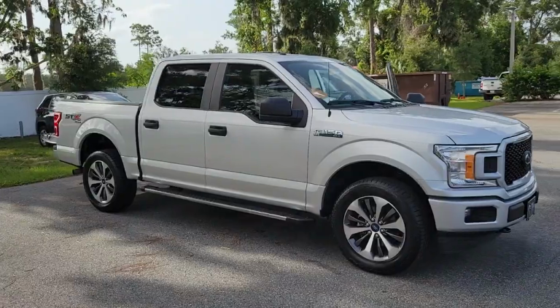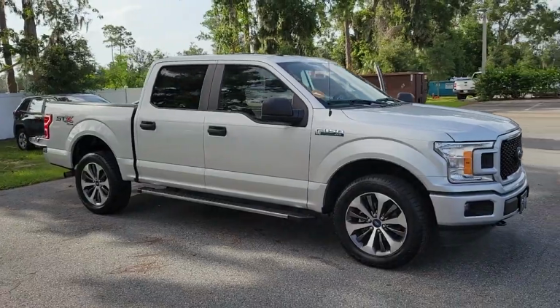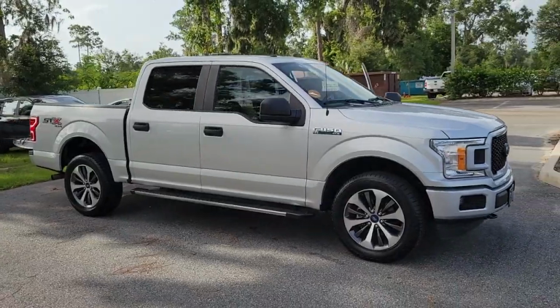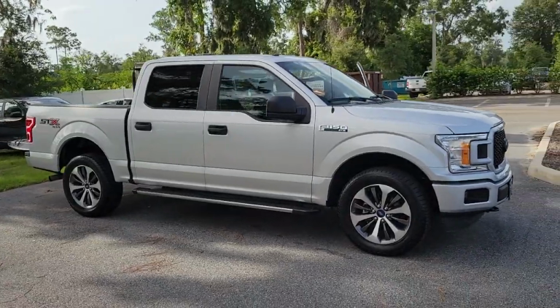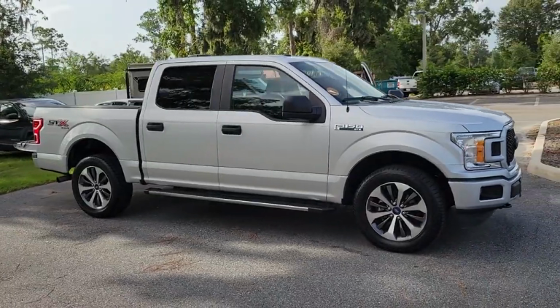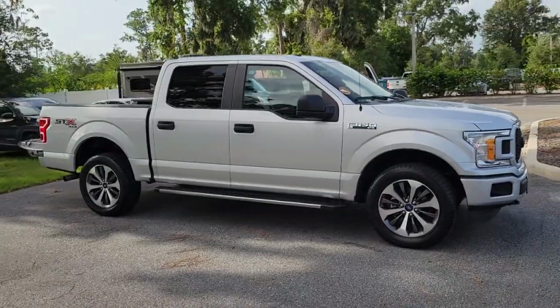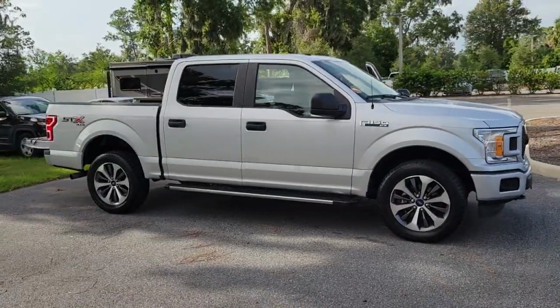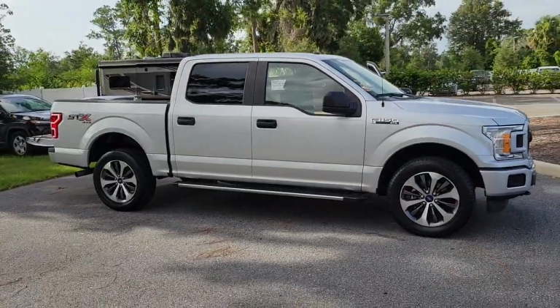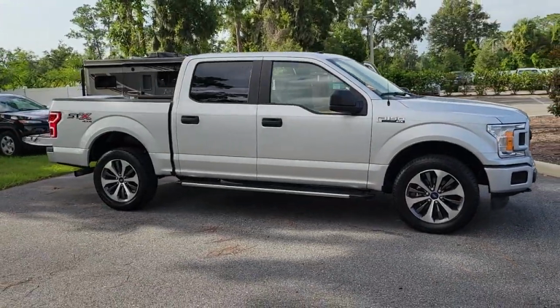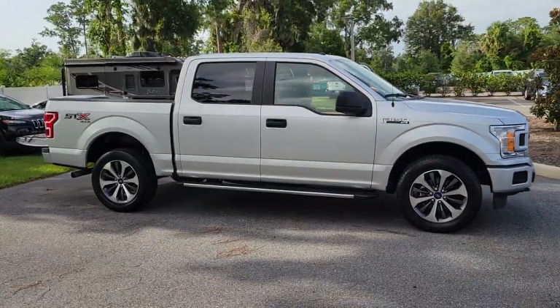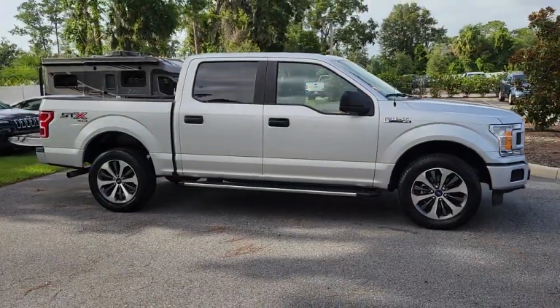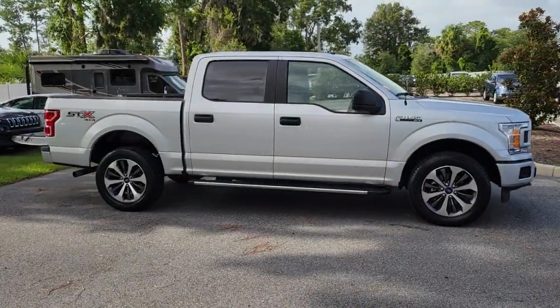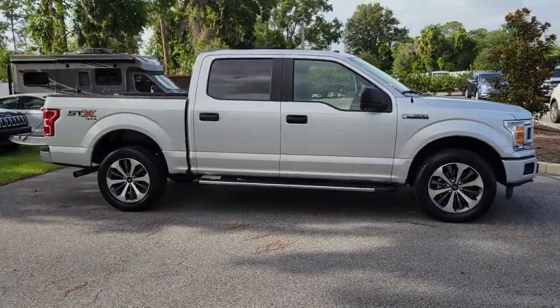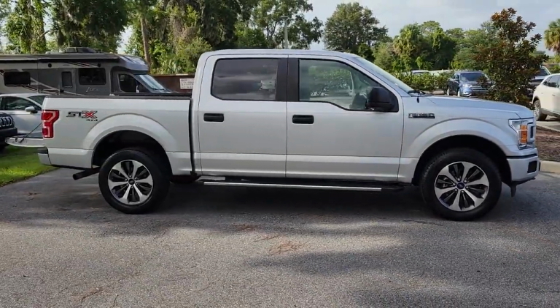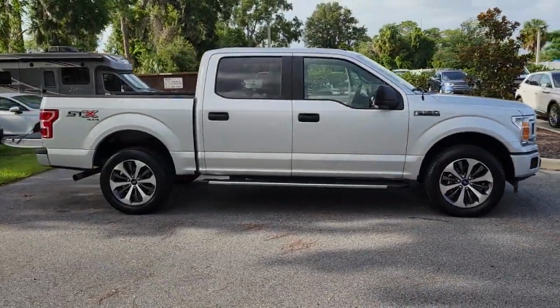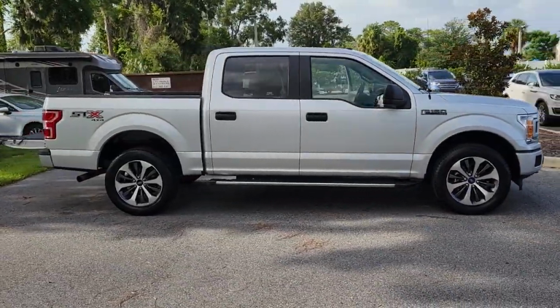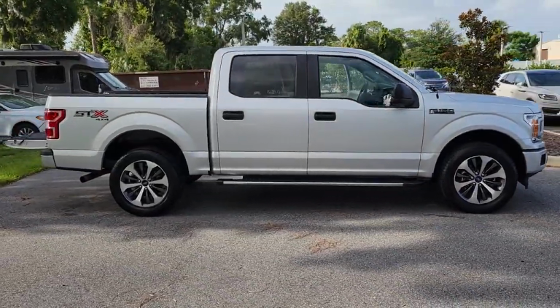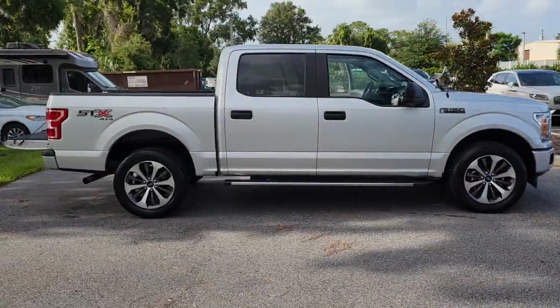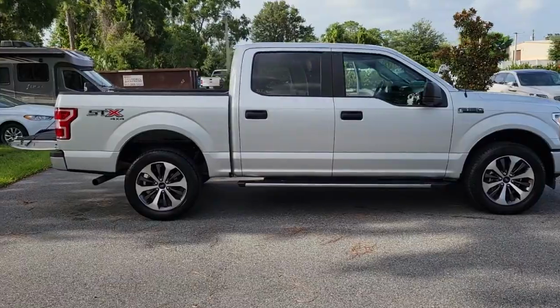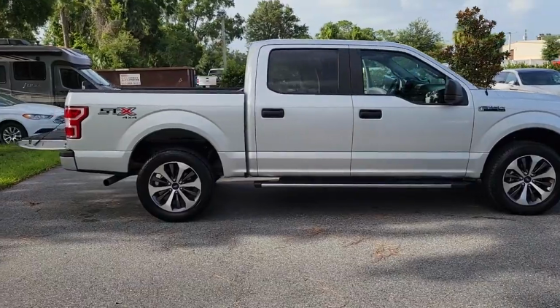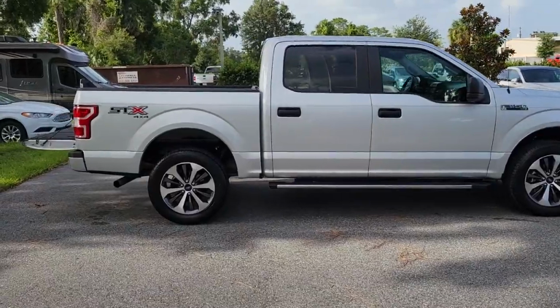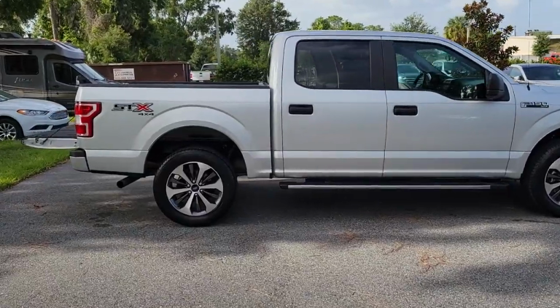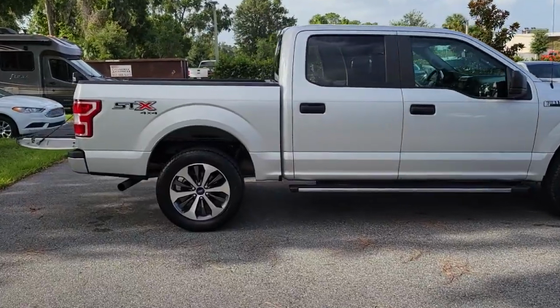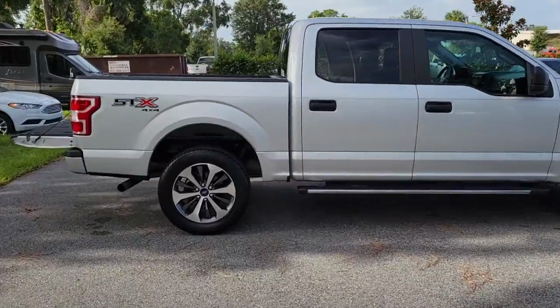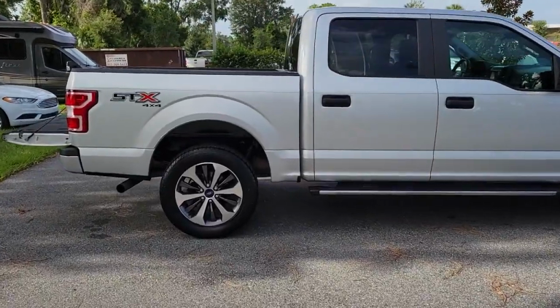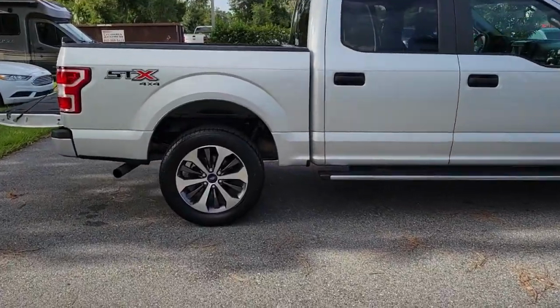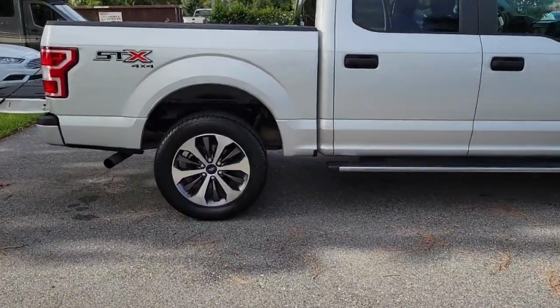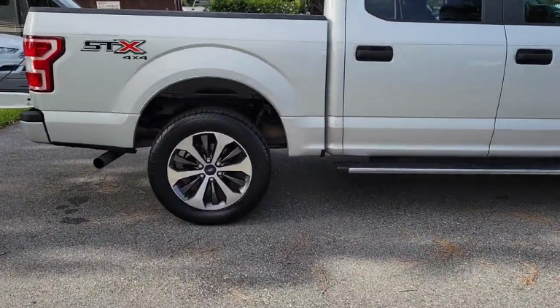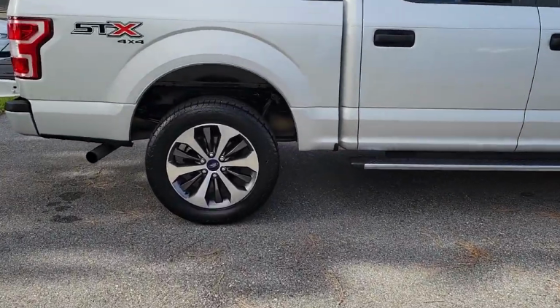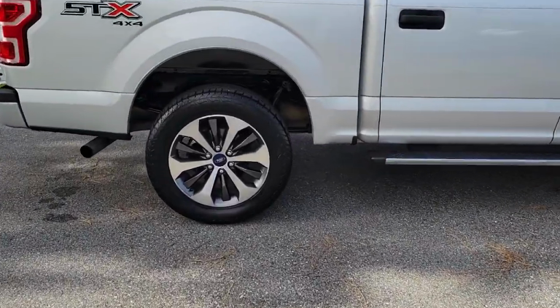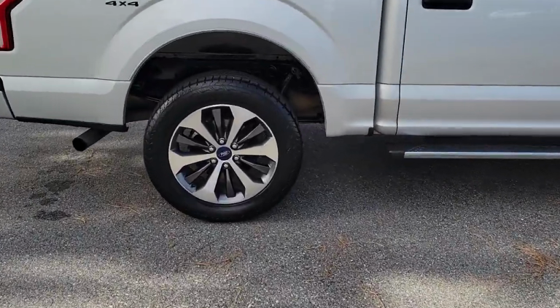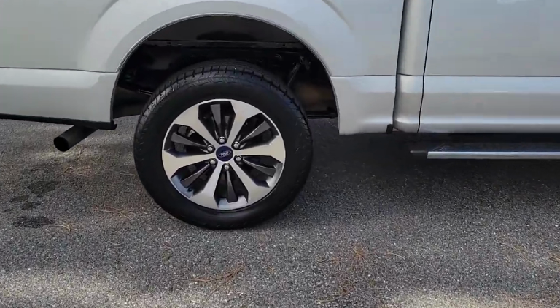Here is a wonderful 2019 Ford F-150. With less than 60,000 miles on the odometer, this vehicle provides excellent value.